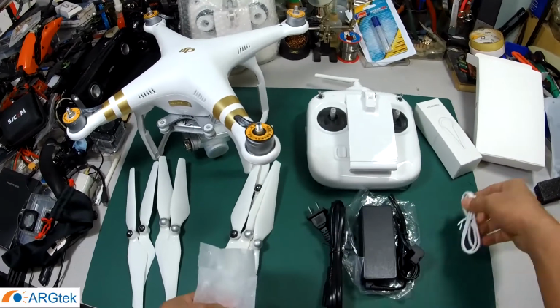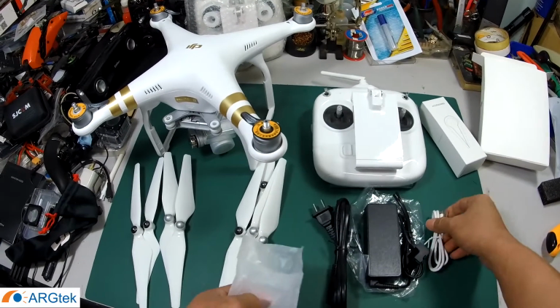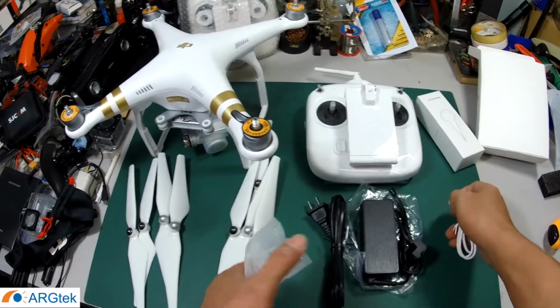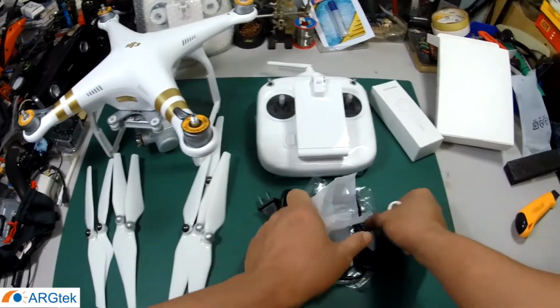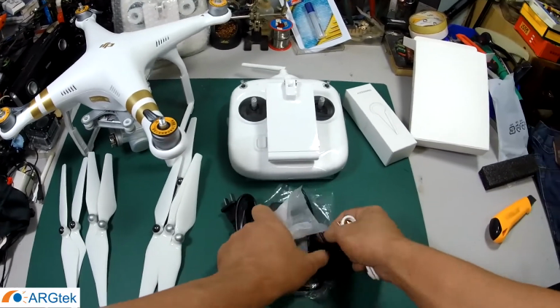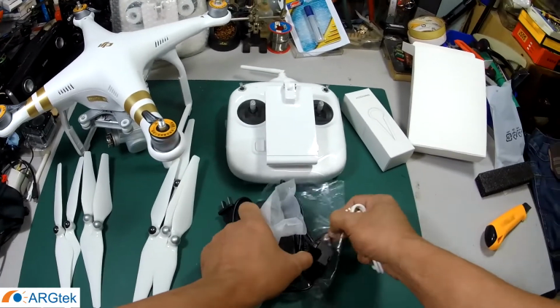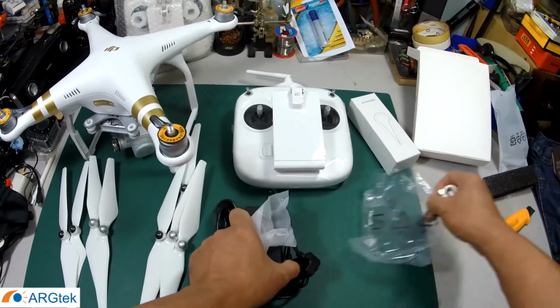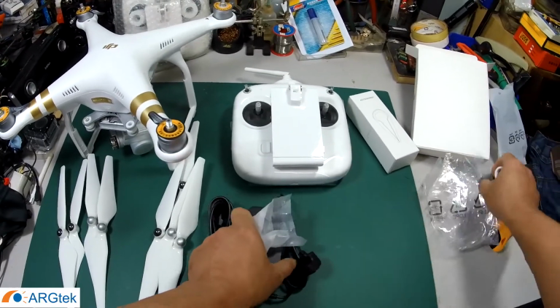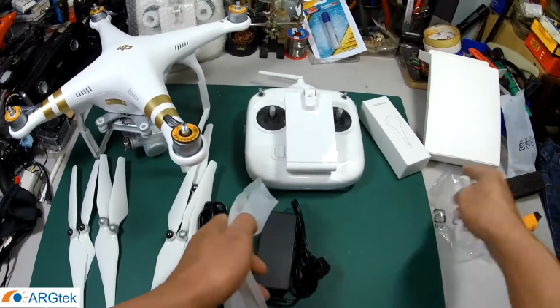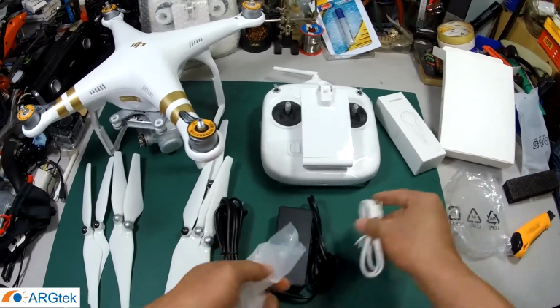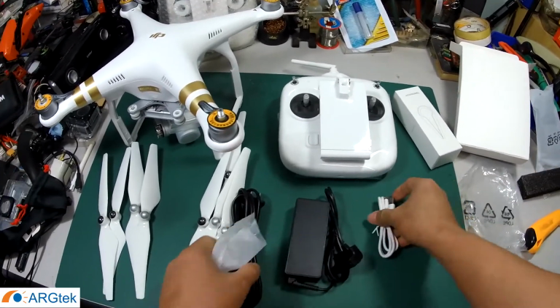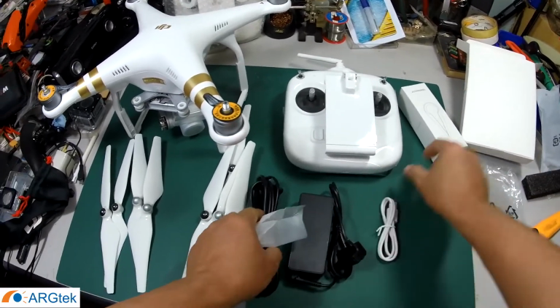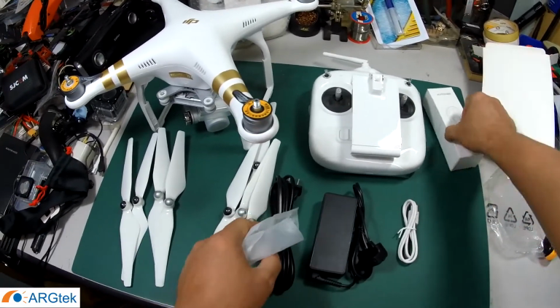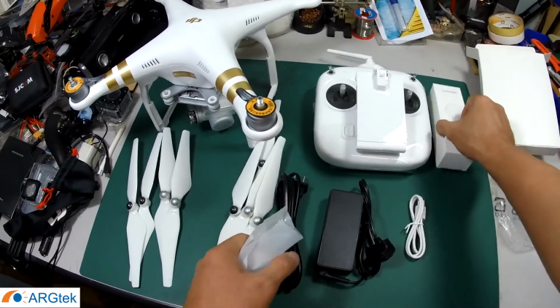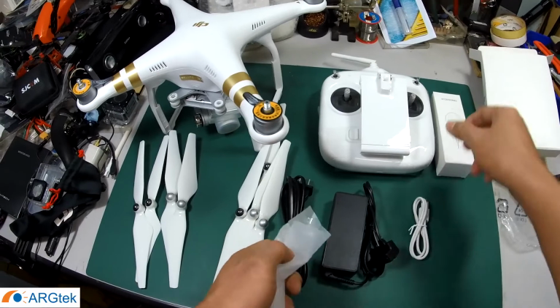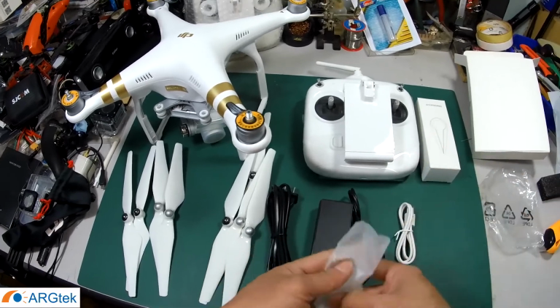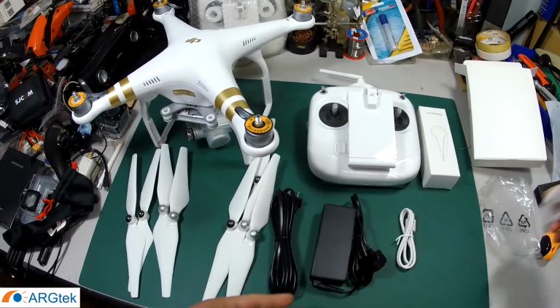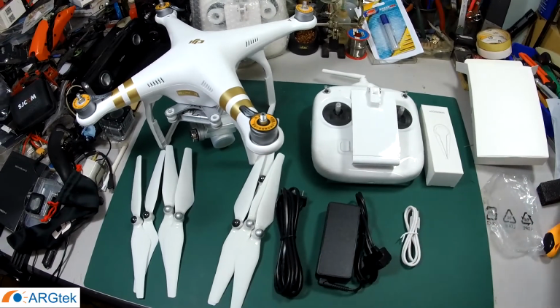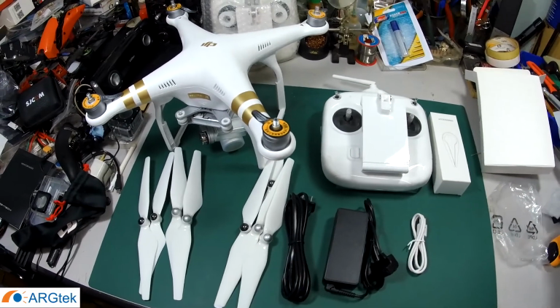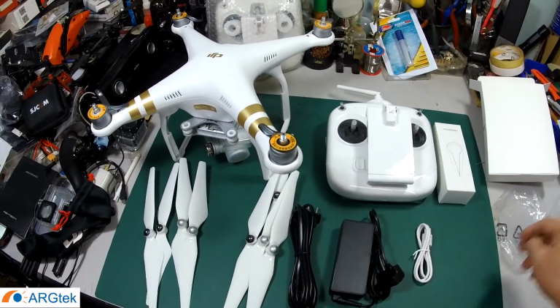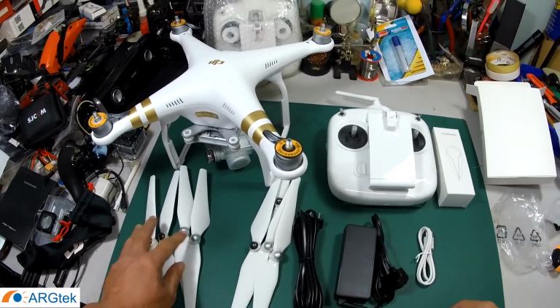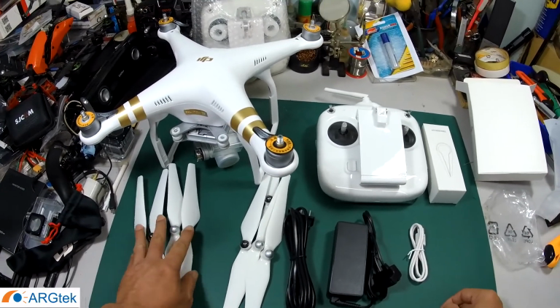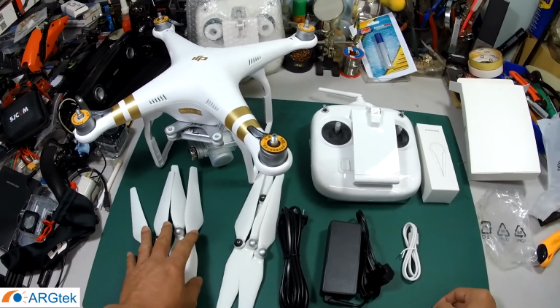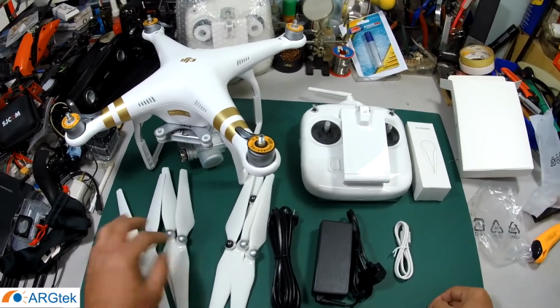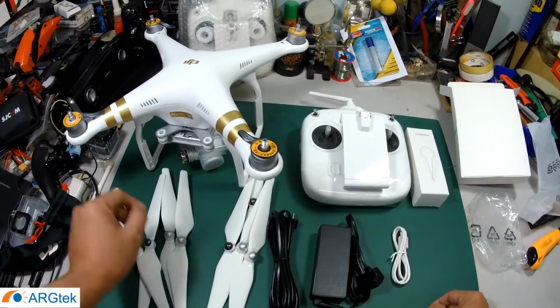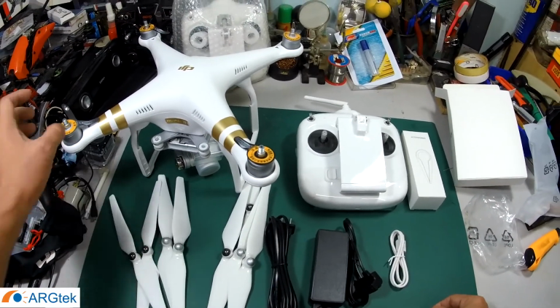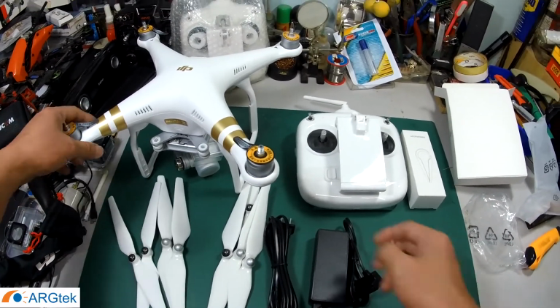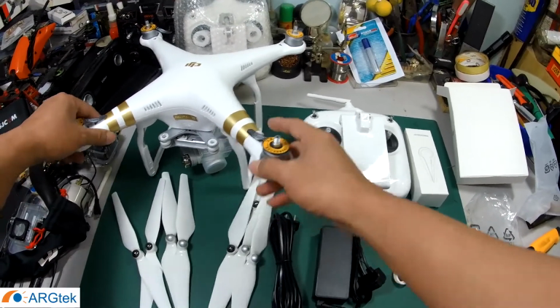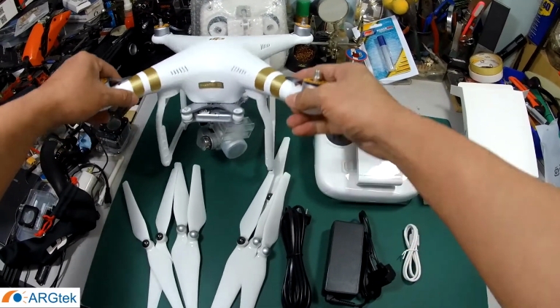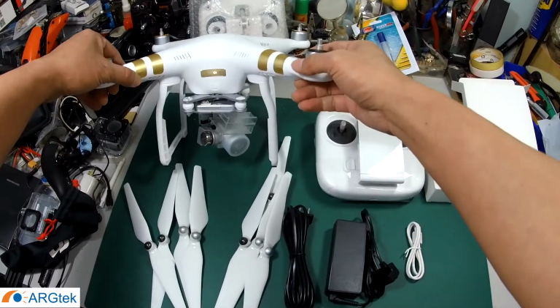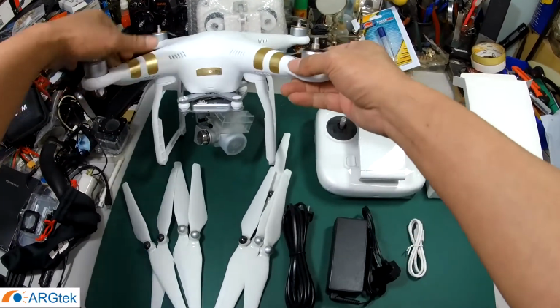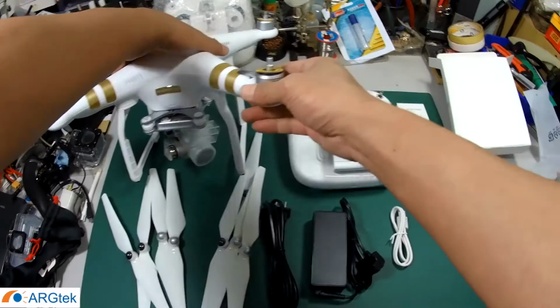There is also a micro USB cable for charging the remote control. So basically the package inside the box comes with only these standard items.